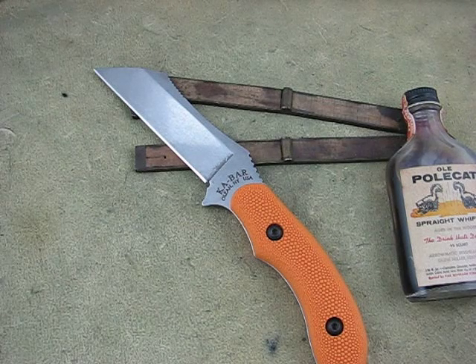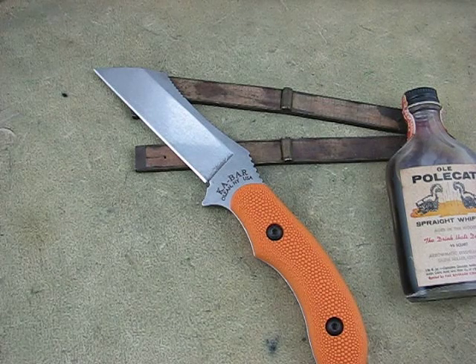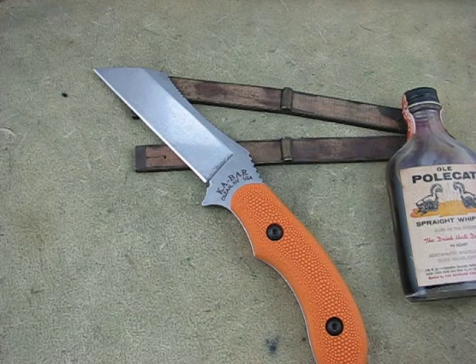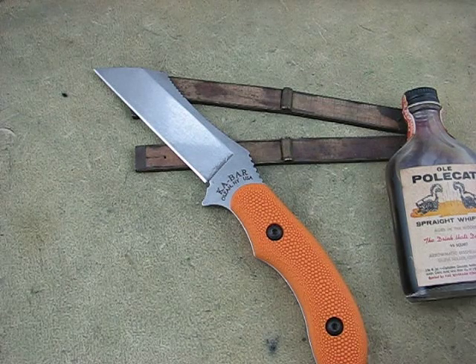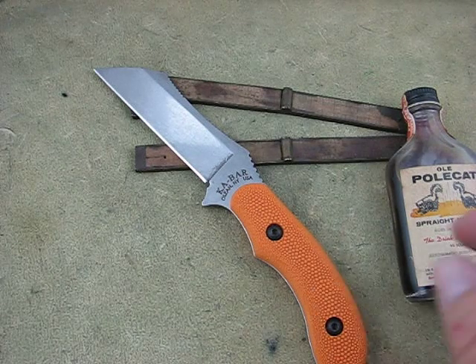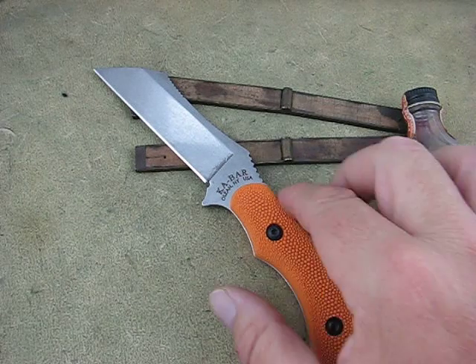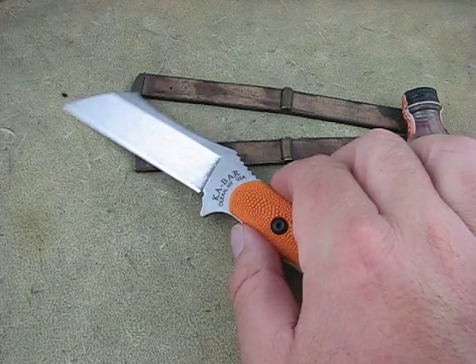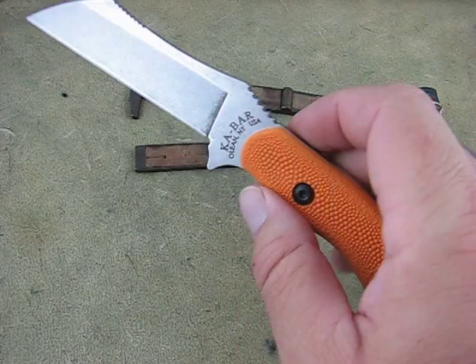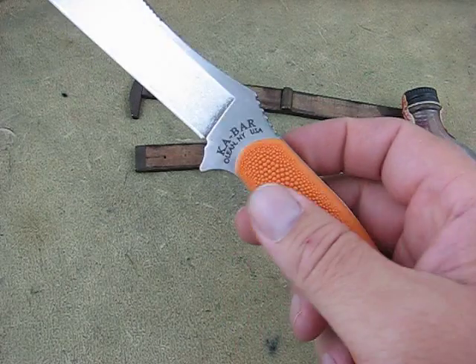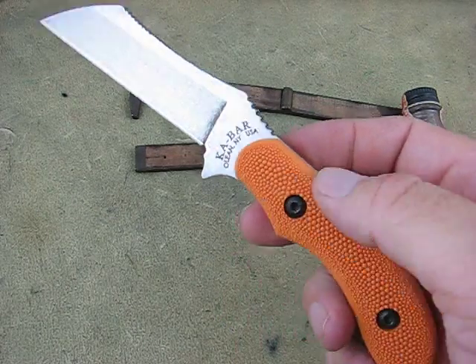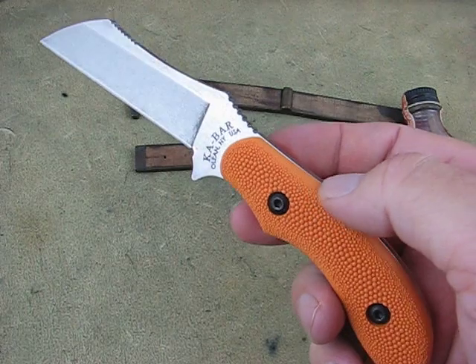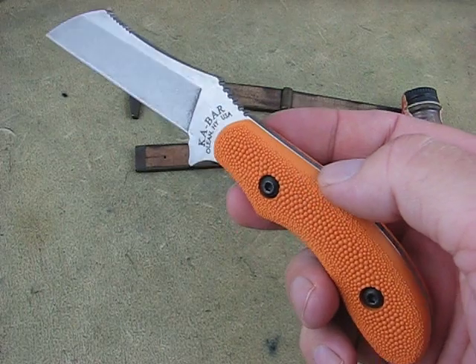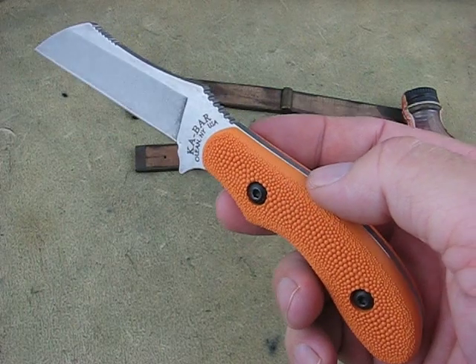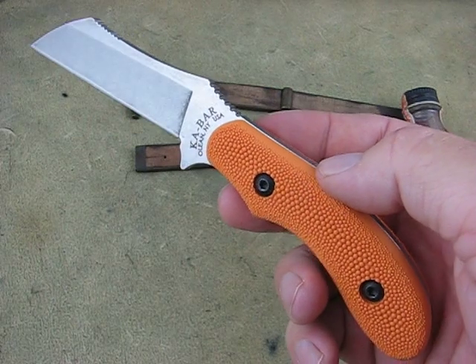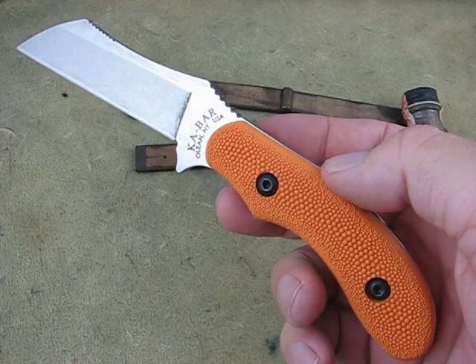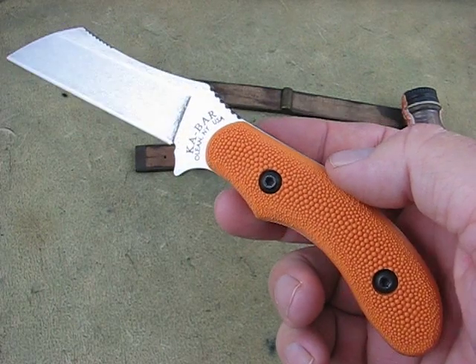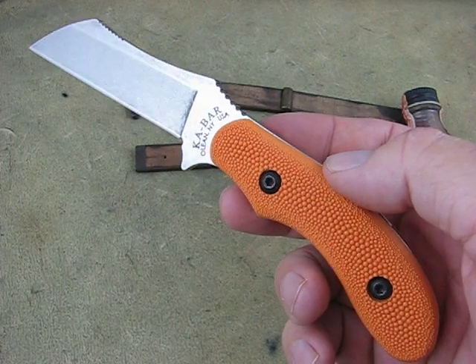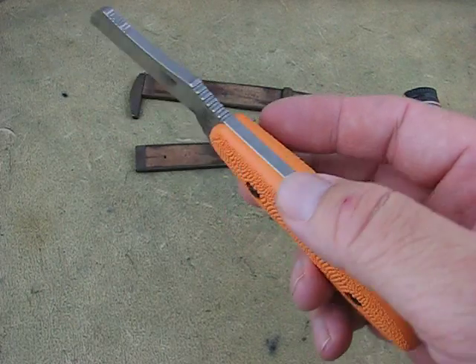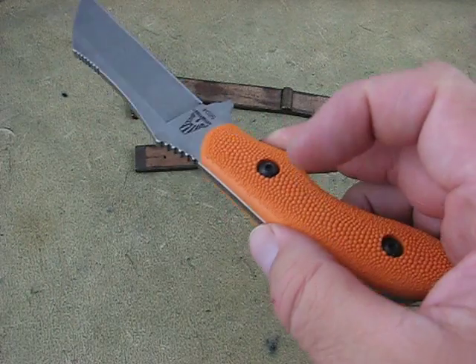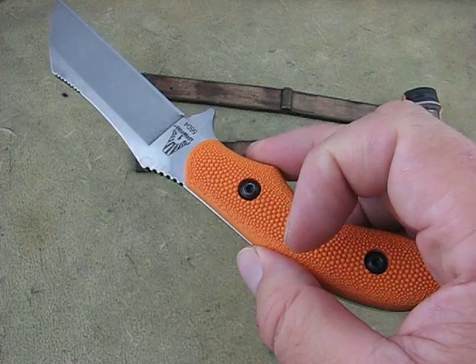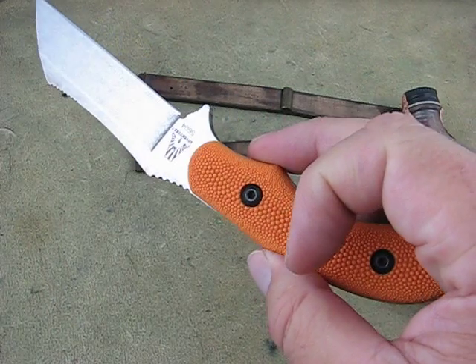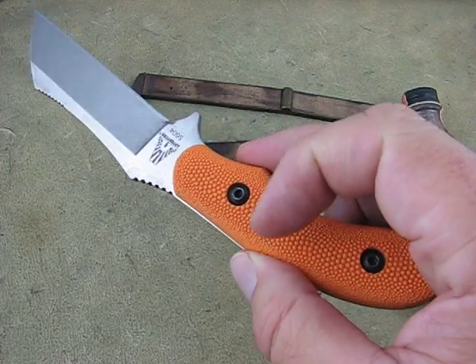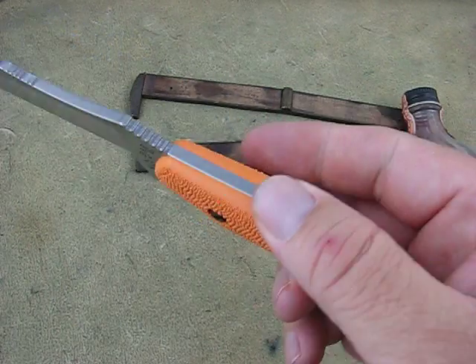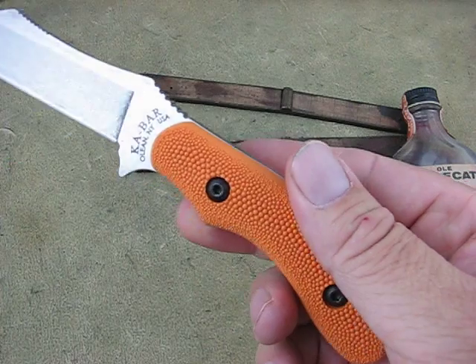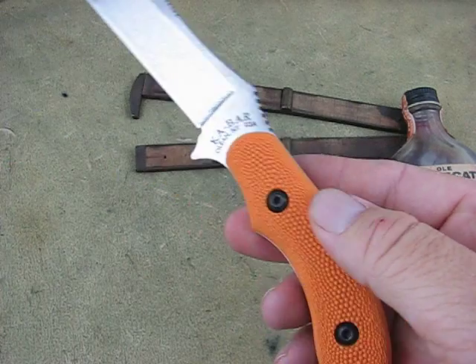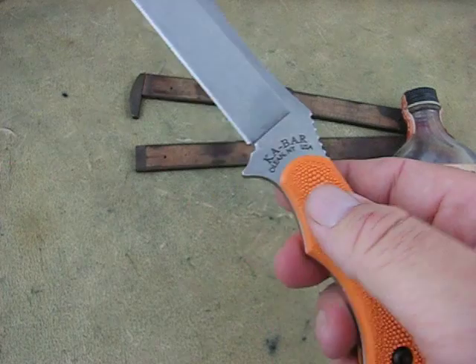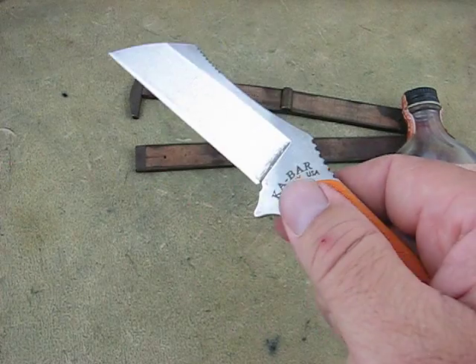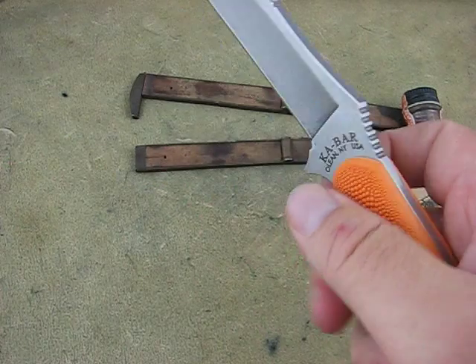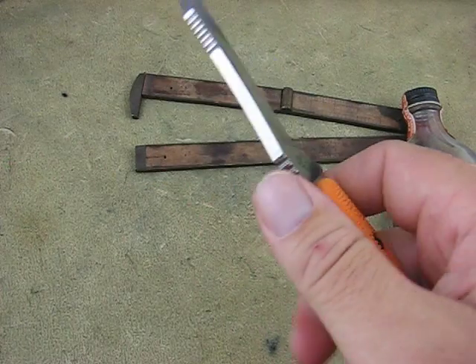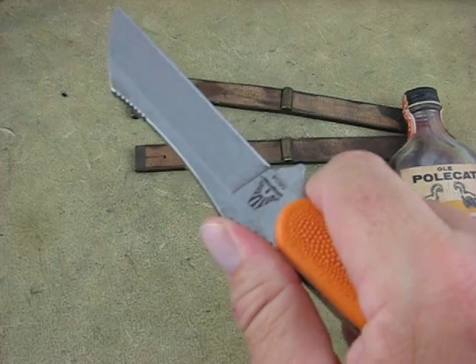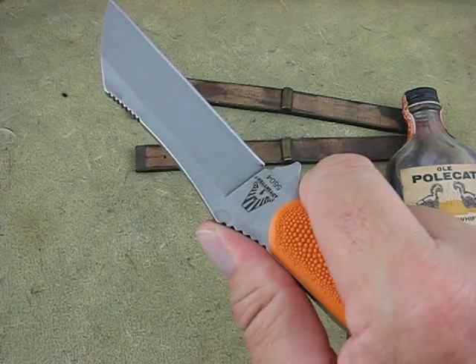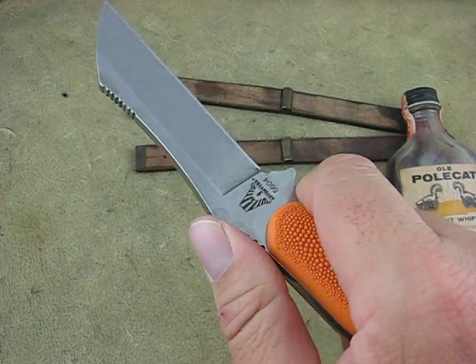Hello, it's Mike at Collector Knives. Got in a KA-BAR — I've seen it, this is called a Hornstalker, Horncliffe Stalker, or Adventure Knife. It's a neat little knife, got a good grip, feels good in the hand.